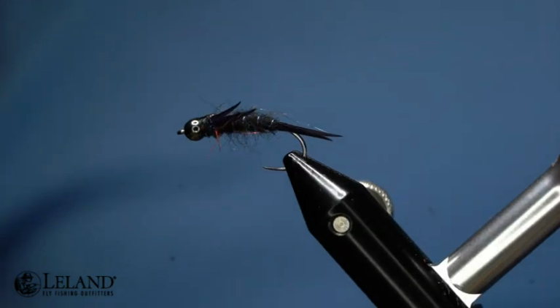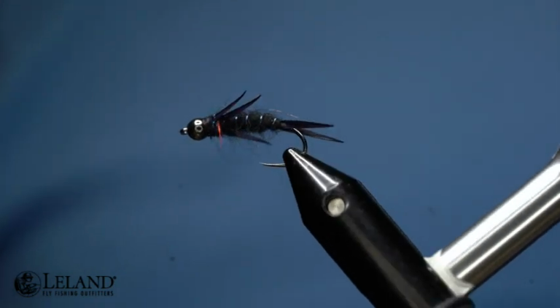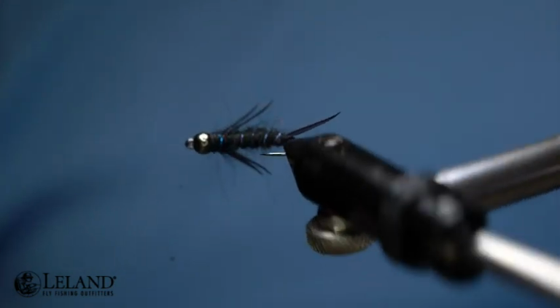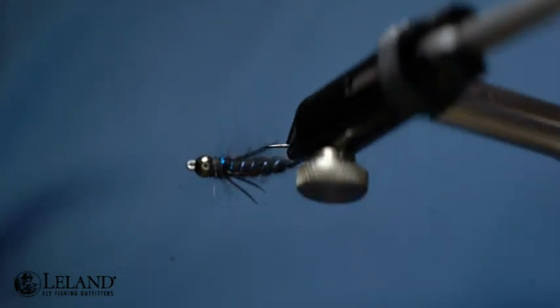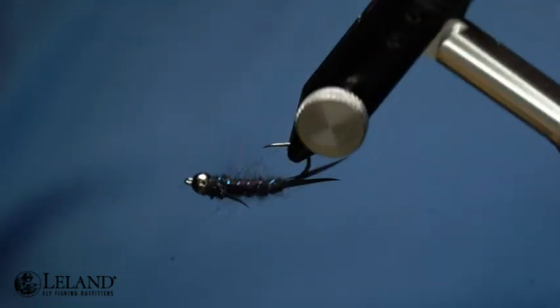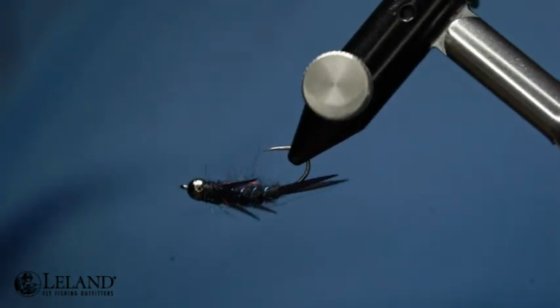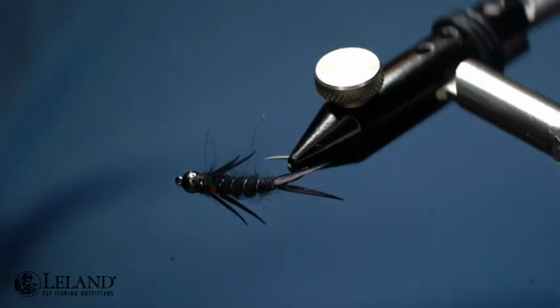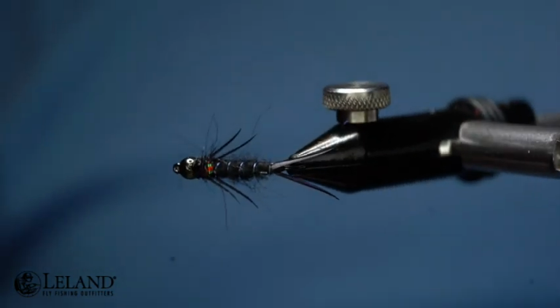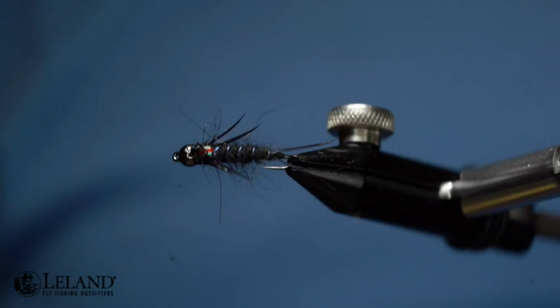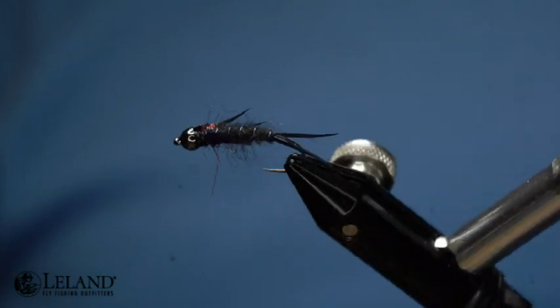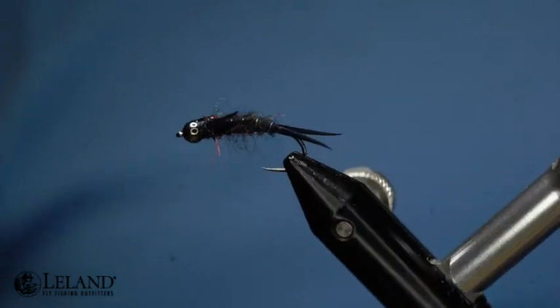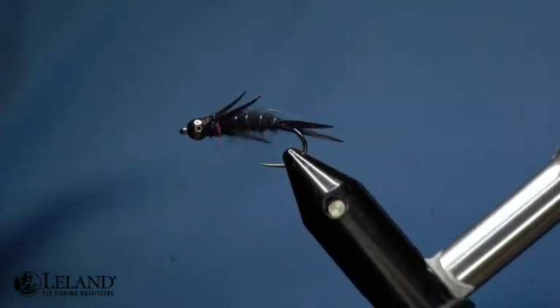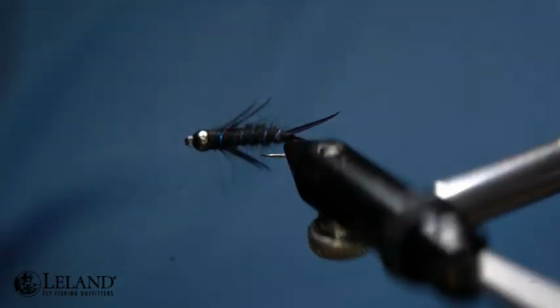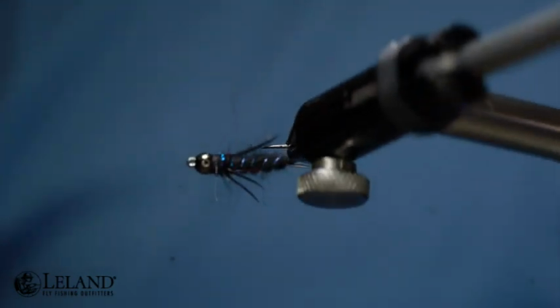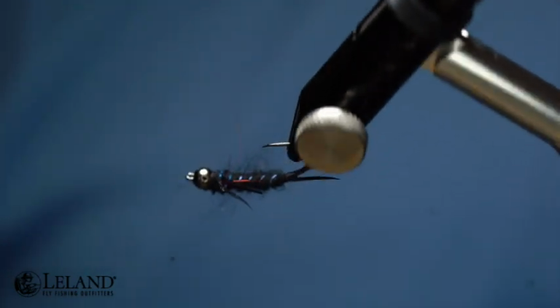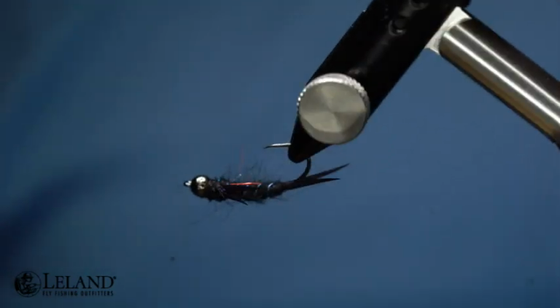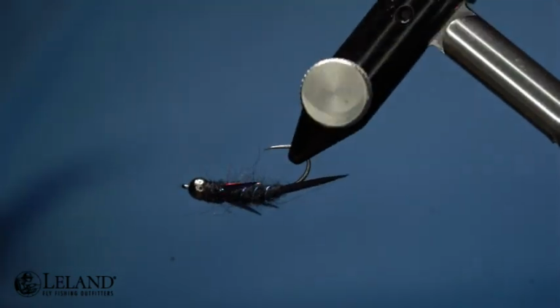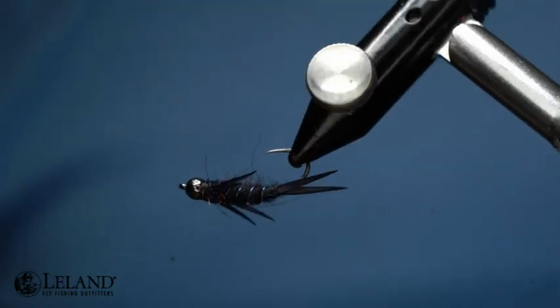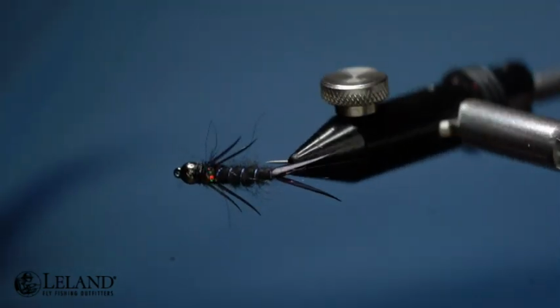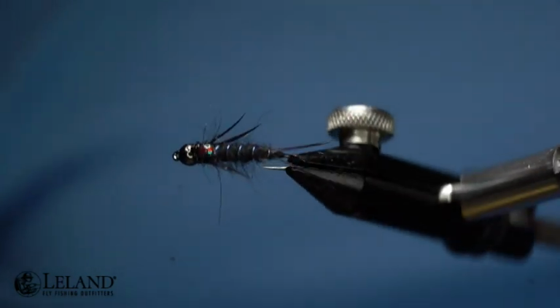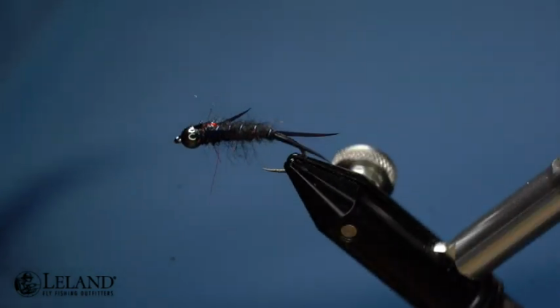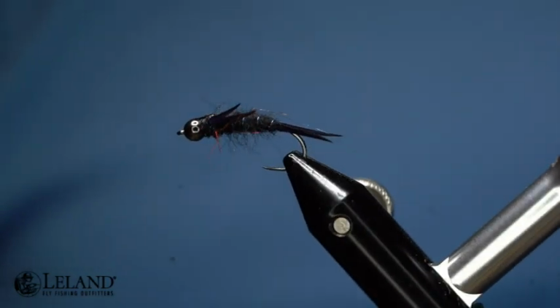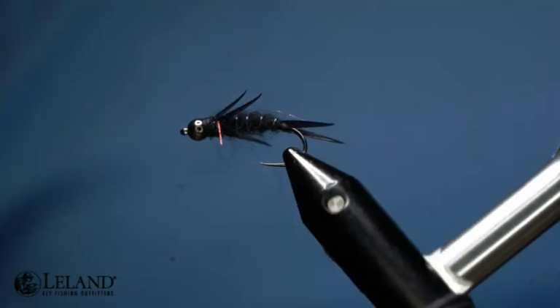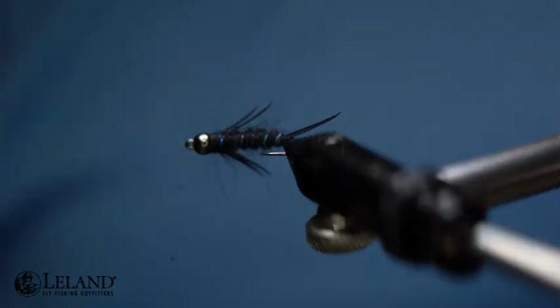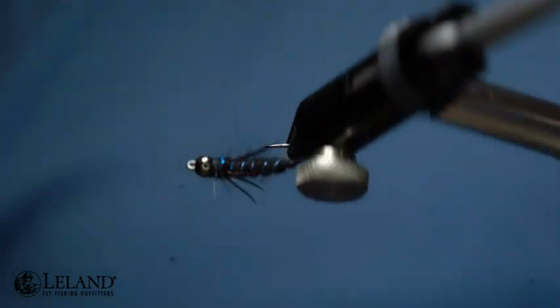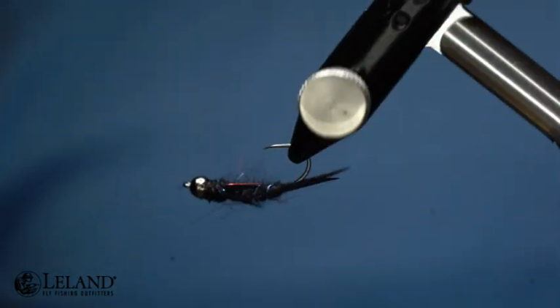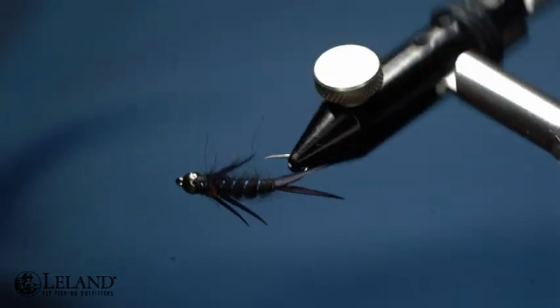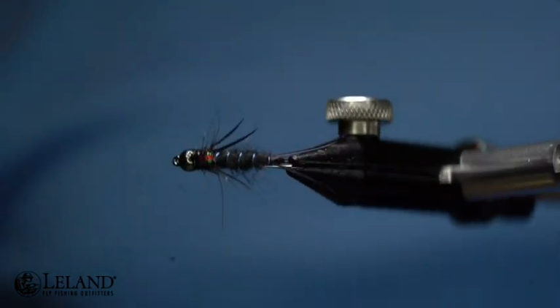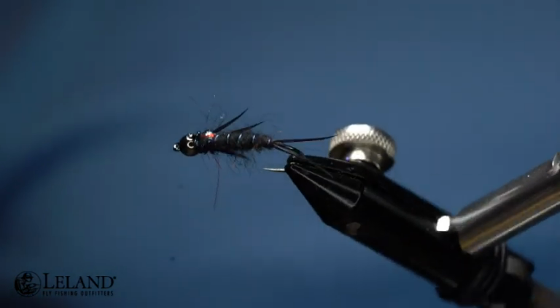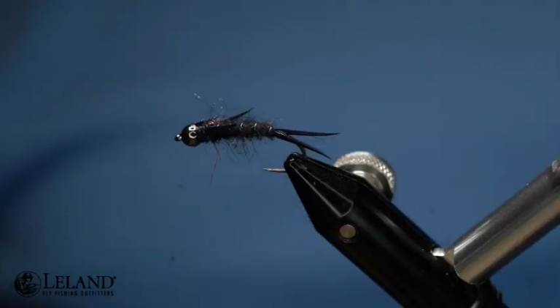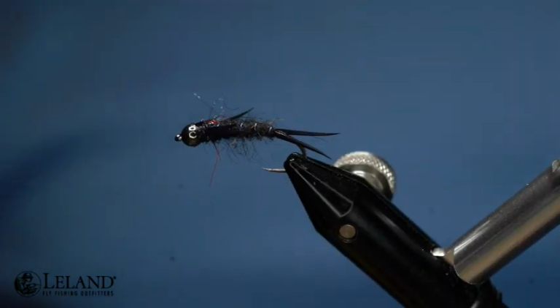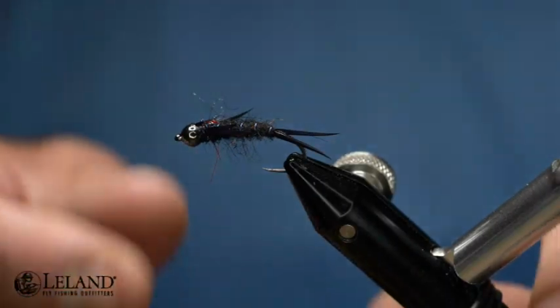Hi, this is Brandon Moon with Leland Fly Fishing. I want to welcome you to Fly Tying Night tonight. Tonight we're going to be tying up a pretty fun, cool stone fly pattern.